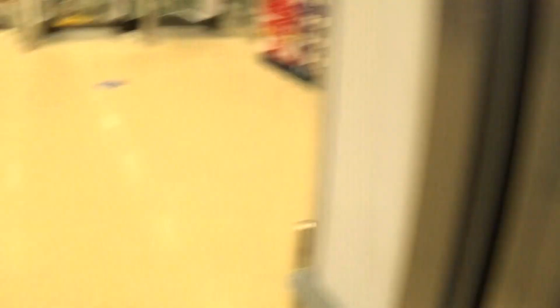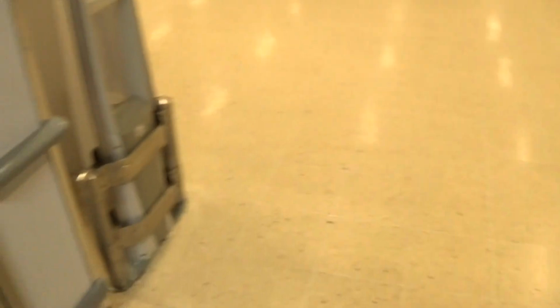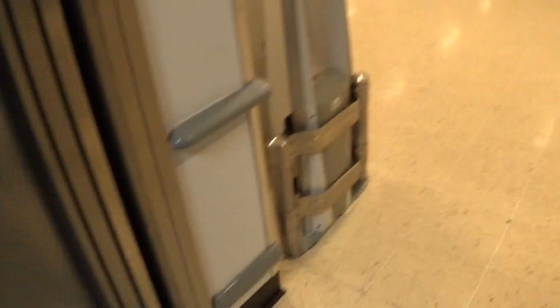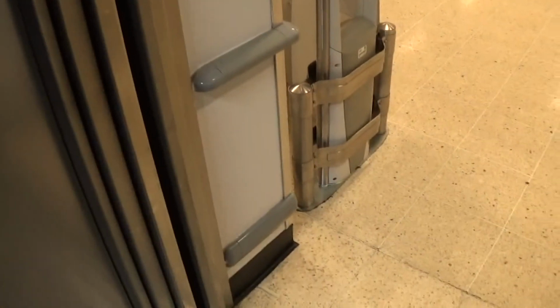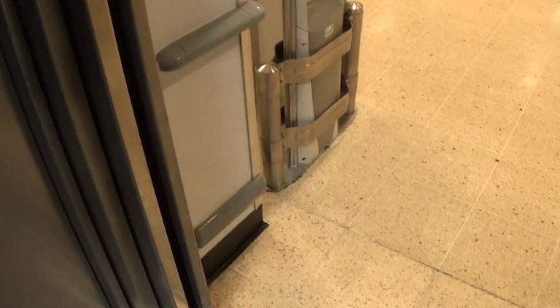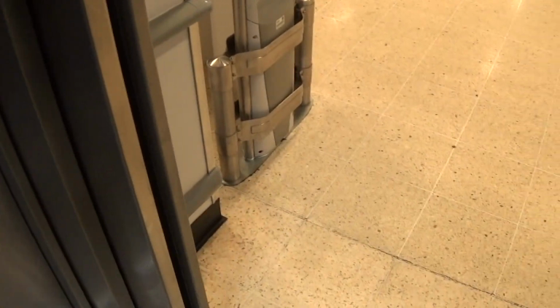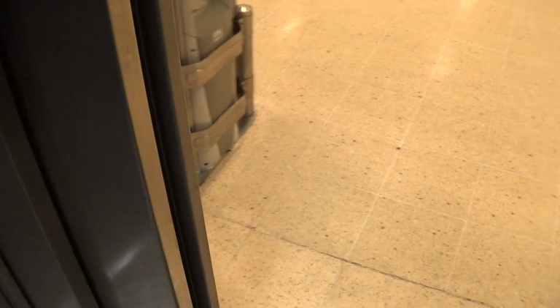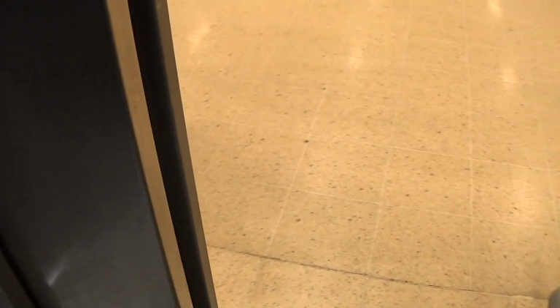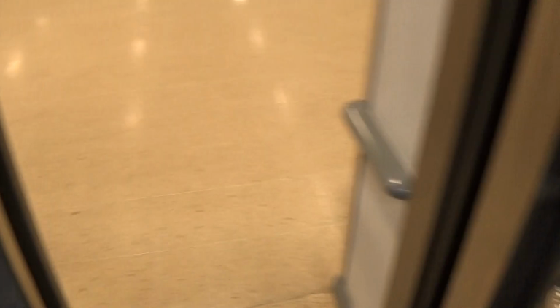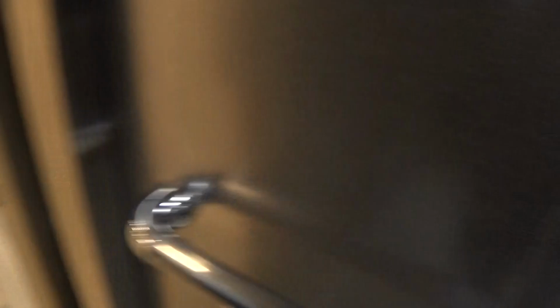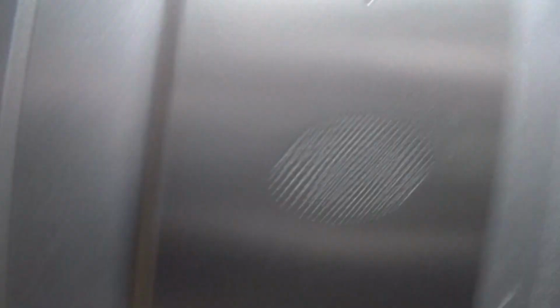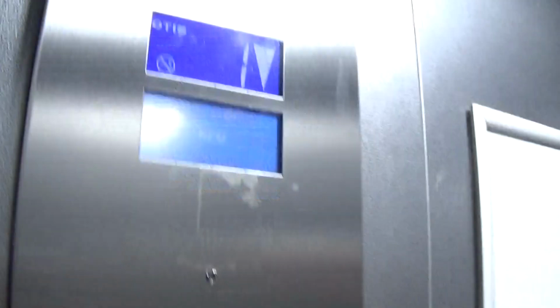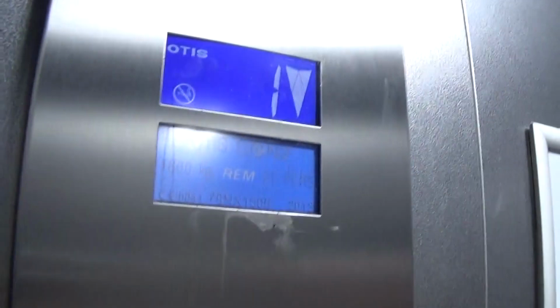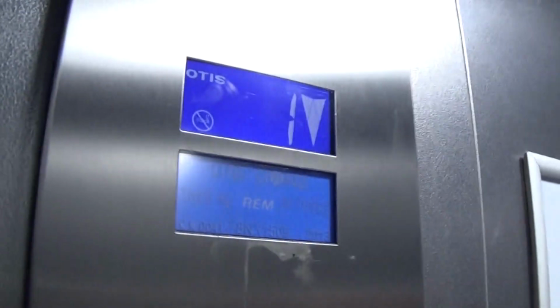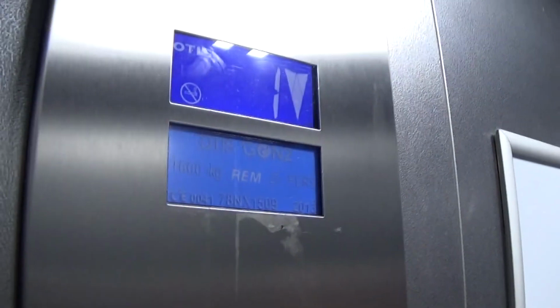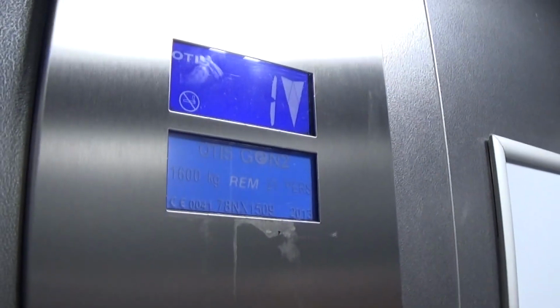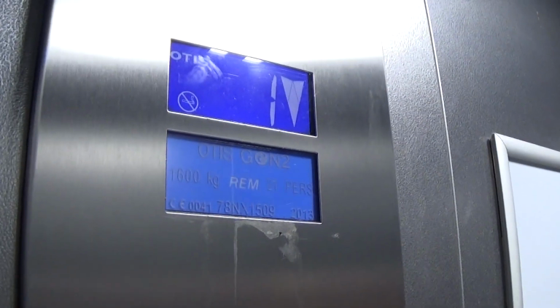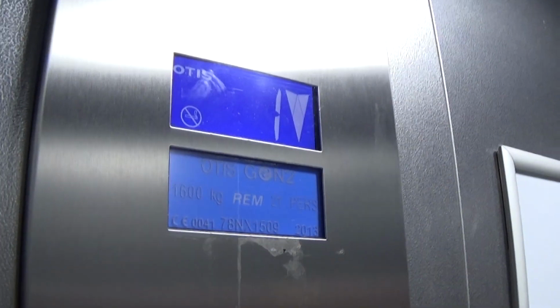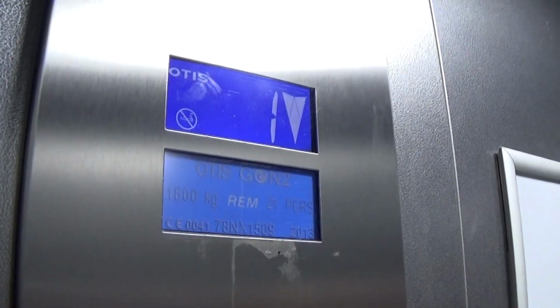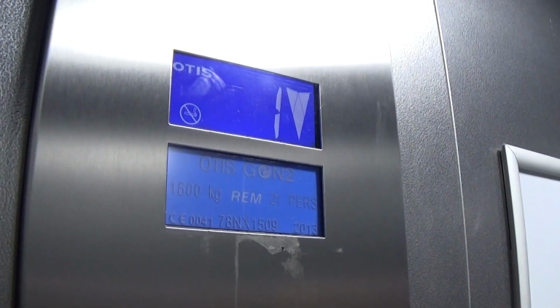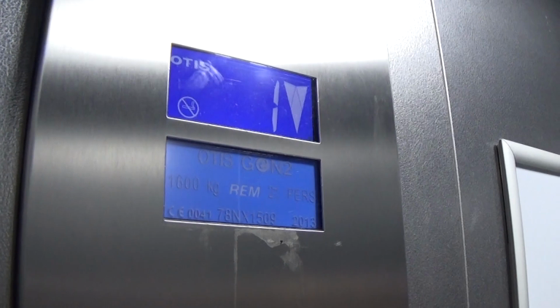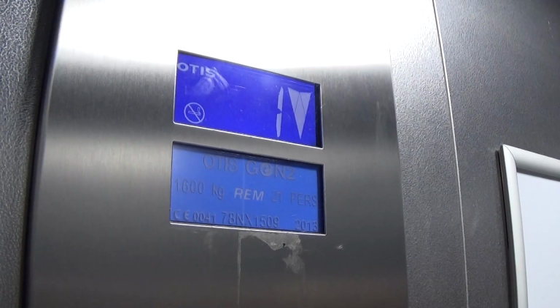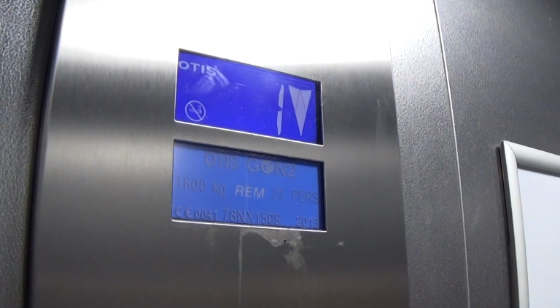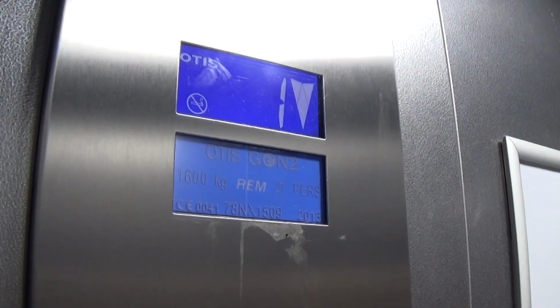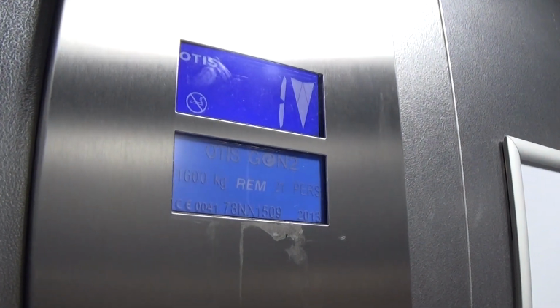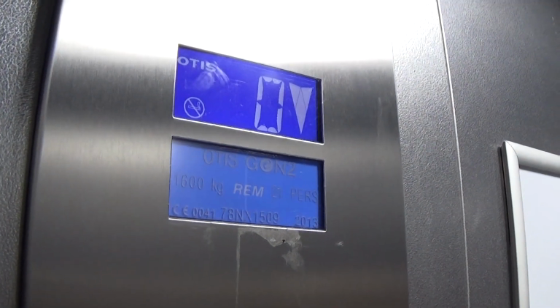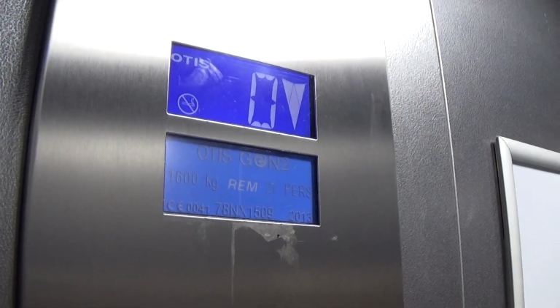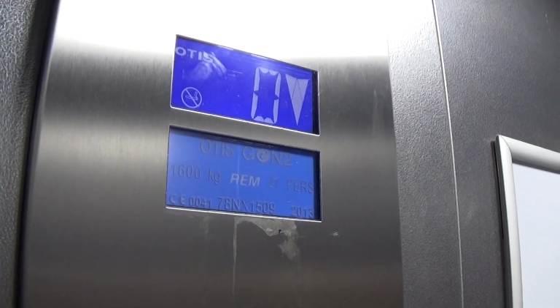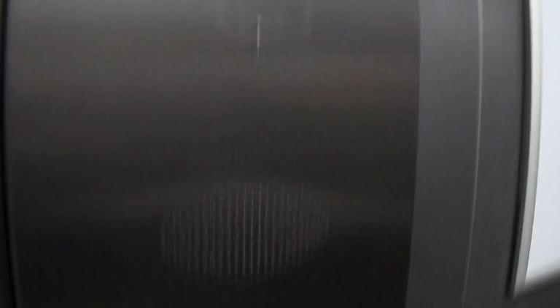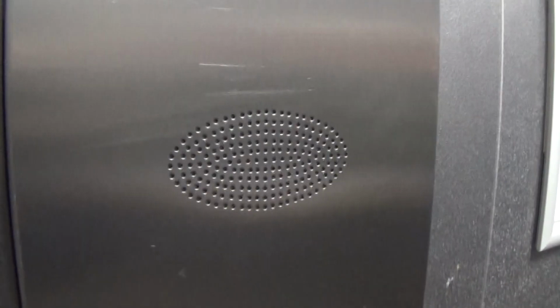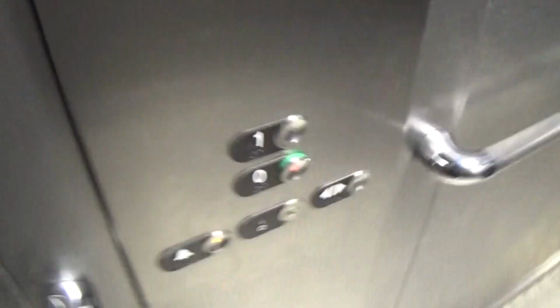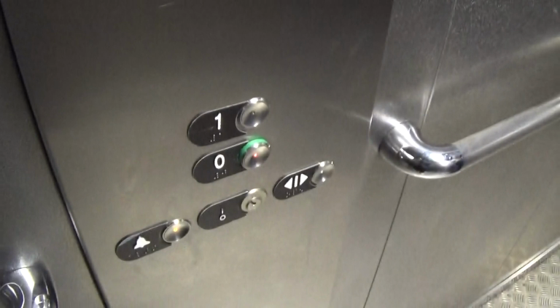I'm going to wait until the door shuts. Capacity is 600 kilos, 21 persons. Built in 2013, 8 years ago. Here we are at zero. It's got the voice fixtures.